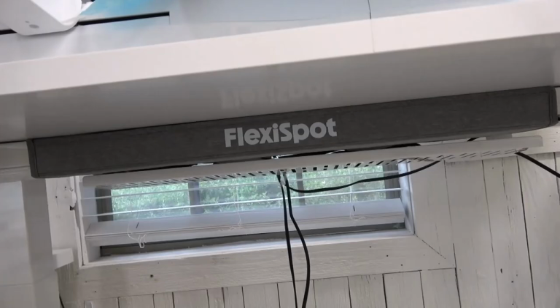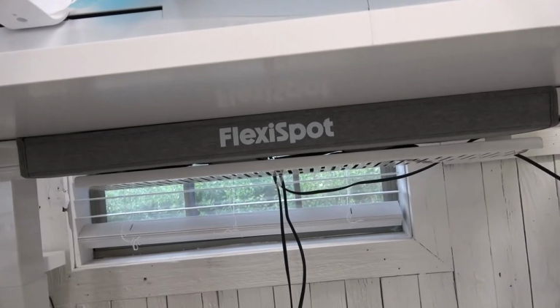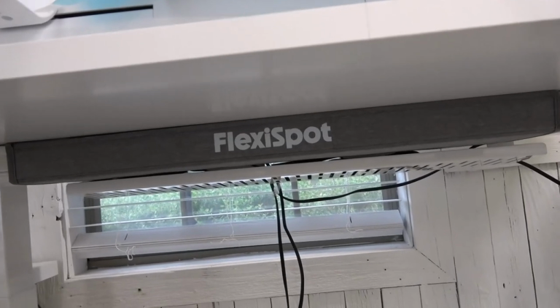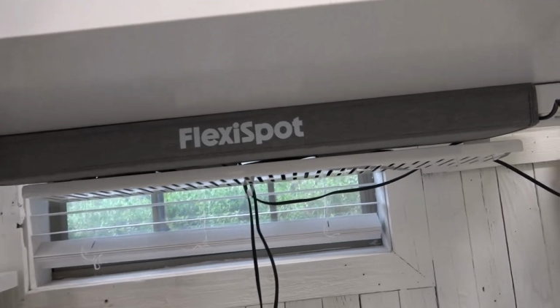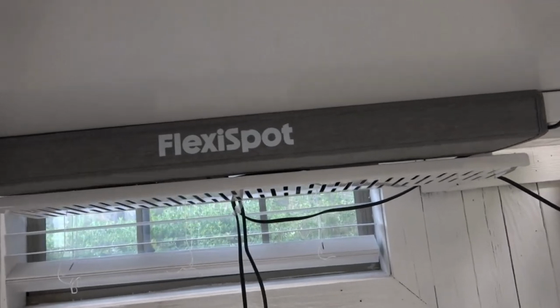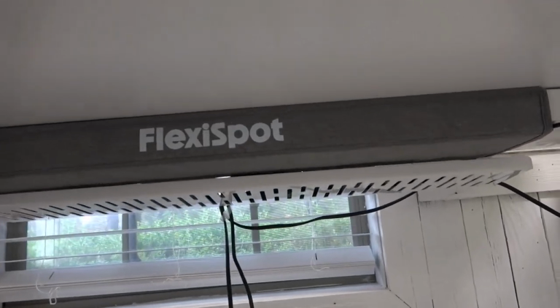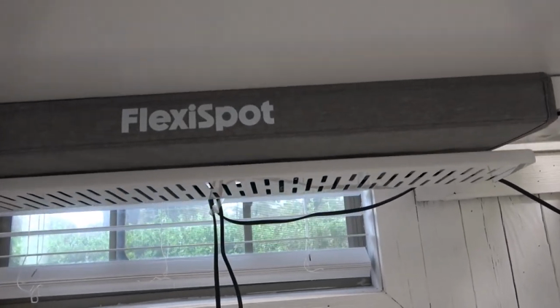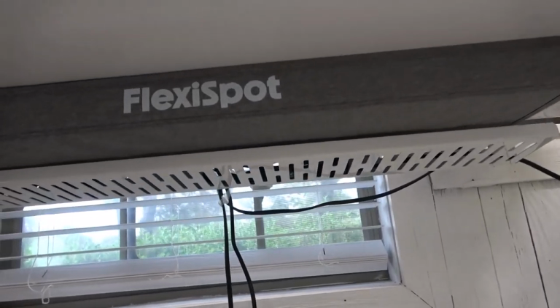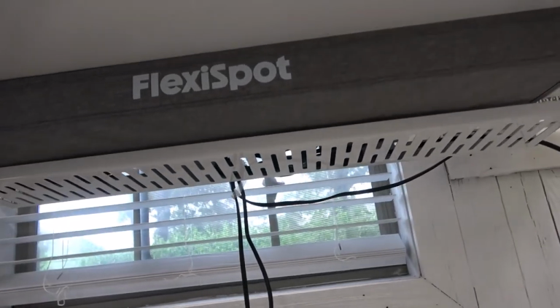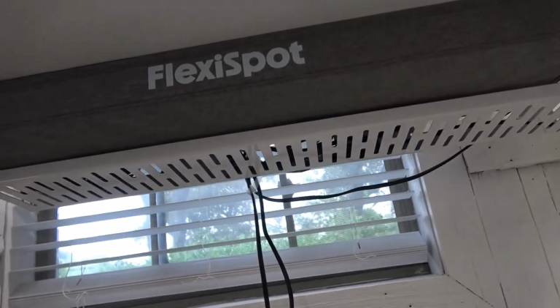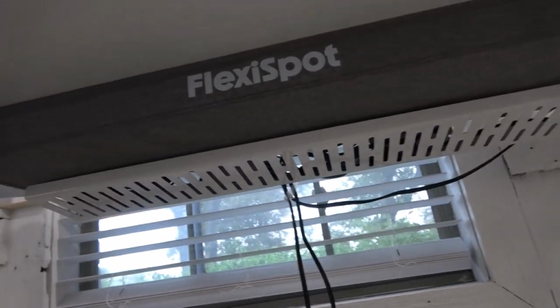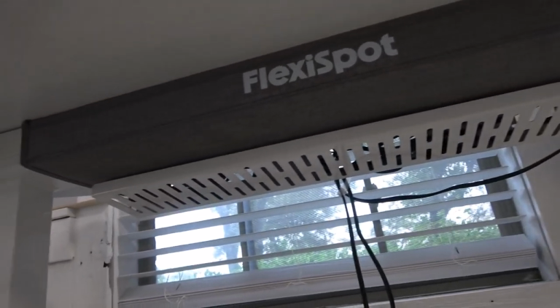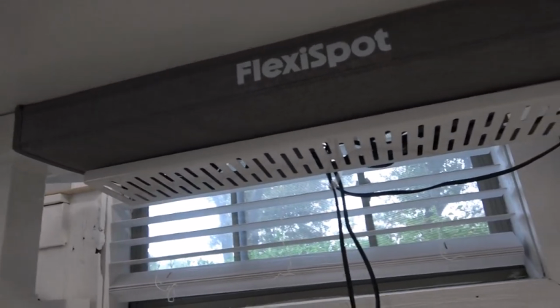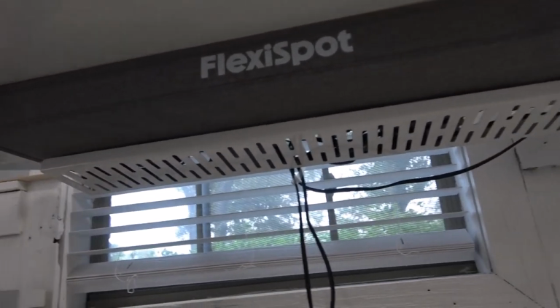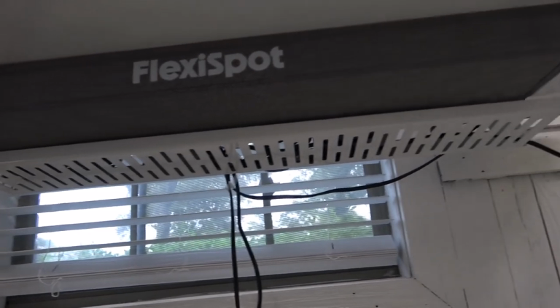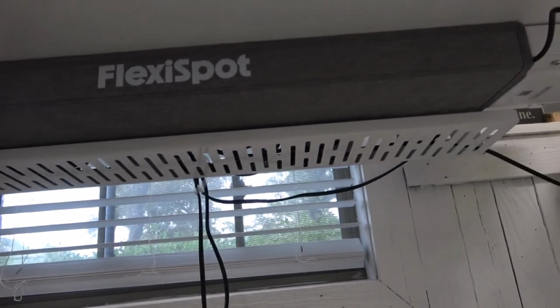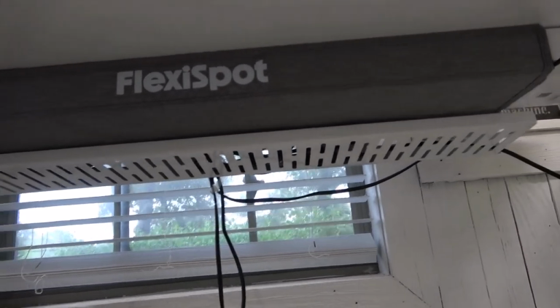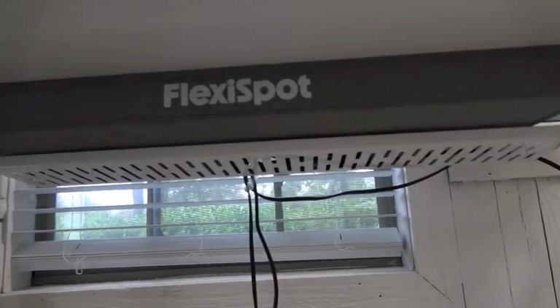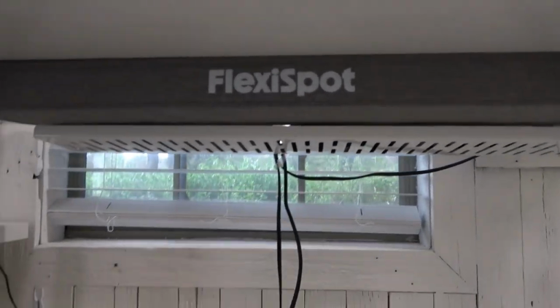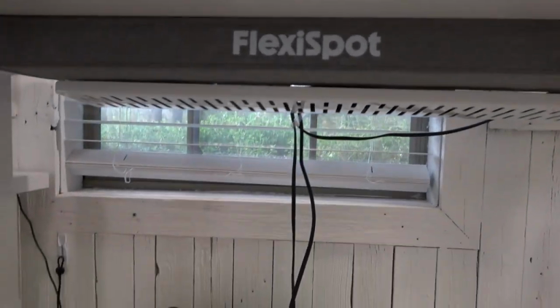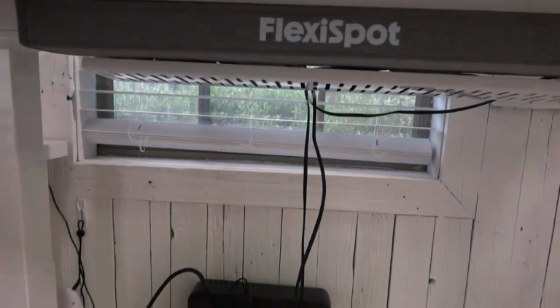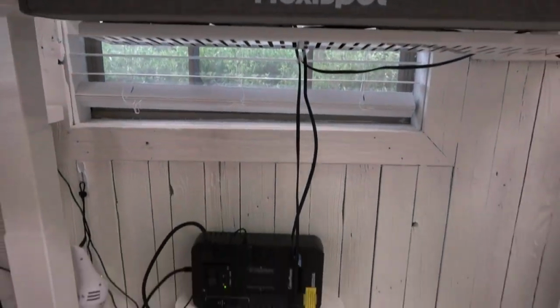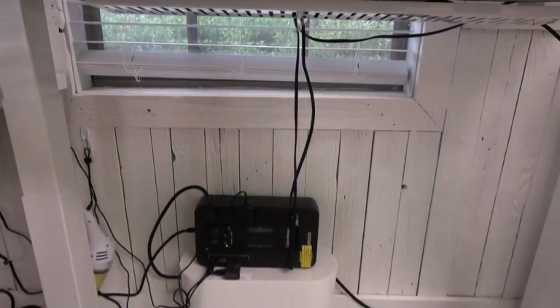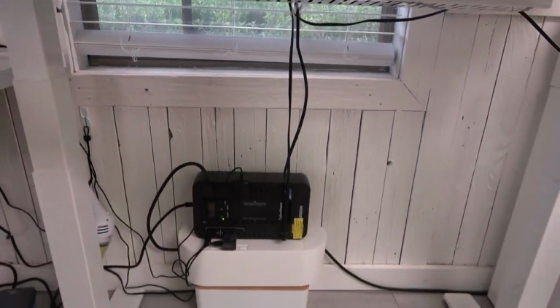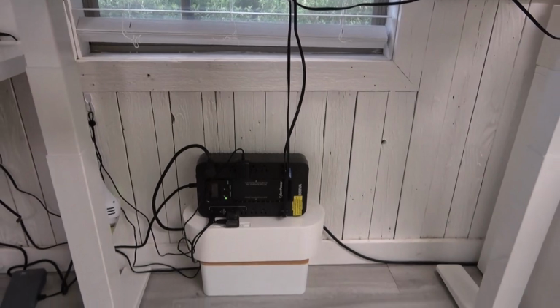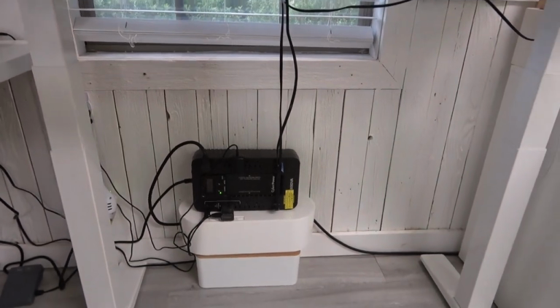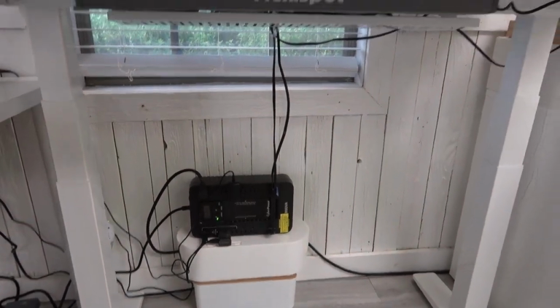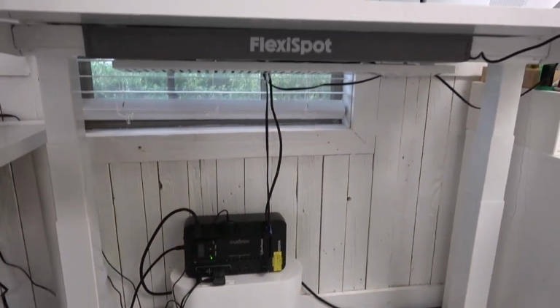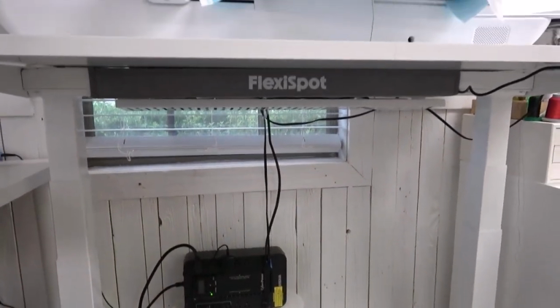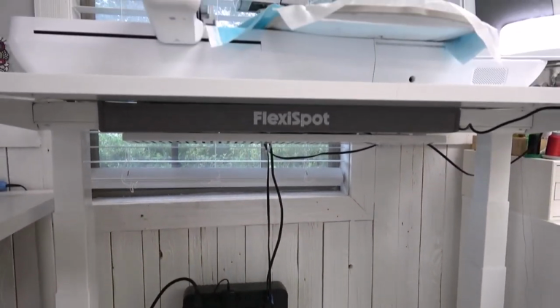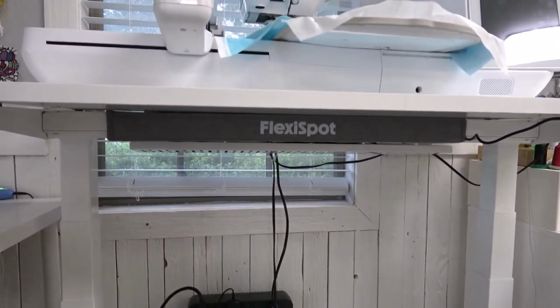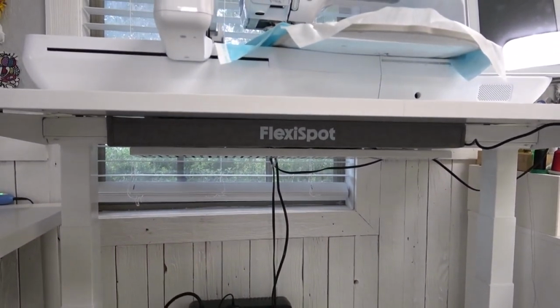It has a nice cord tray underneath so you can put all your cords up and out of the way. As you can see I have a lot of cords to deal with down here, and it was nice to be able to have a tray to put things up and keep them nice and neat.